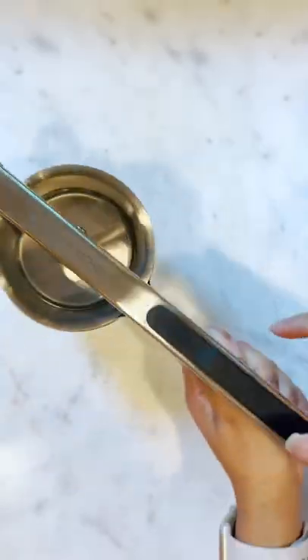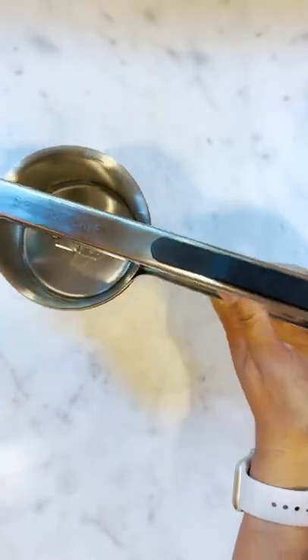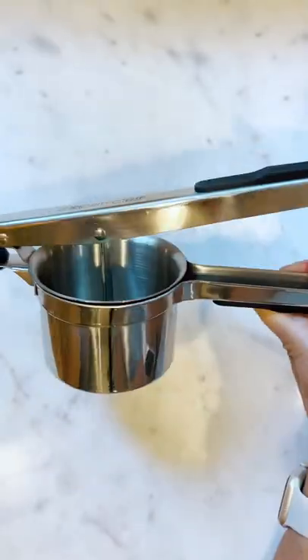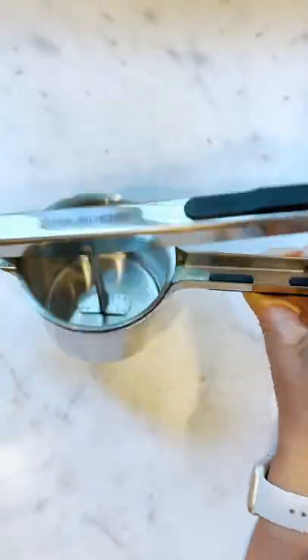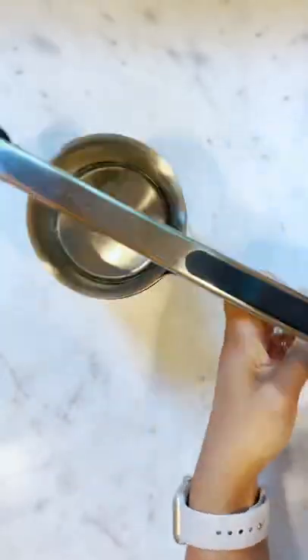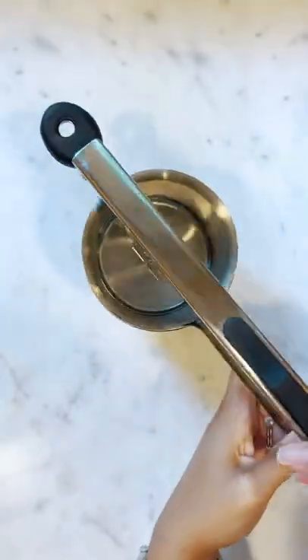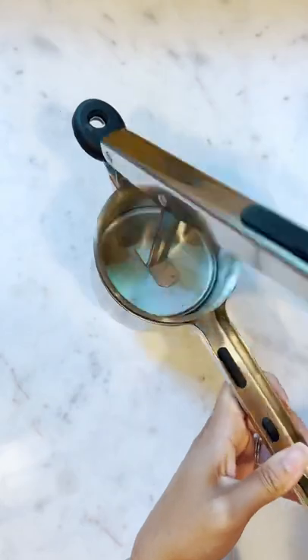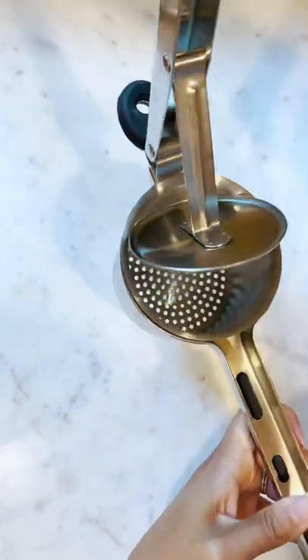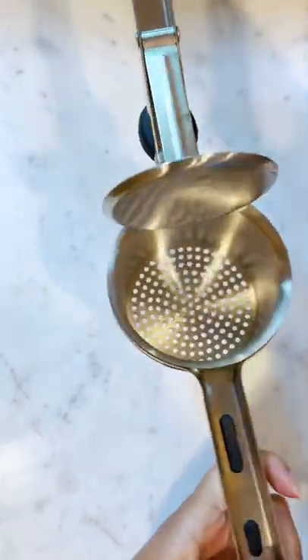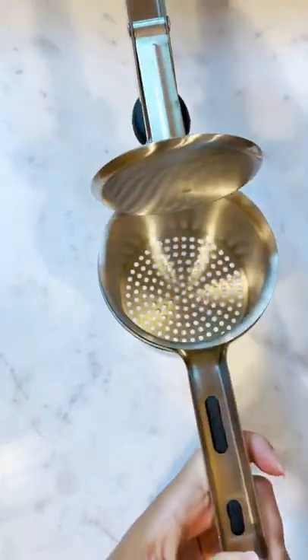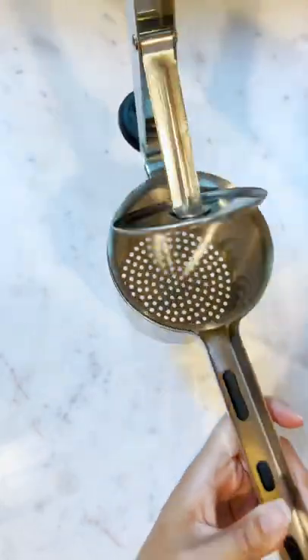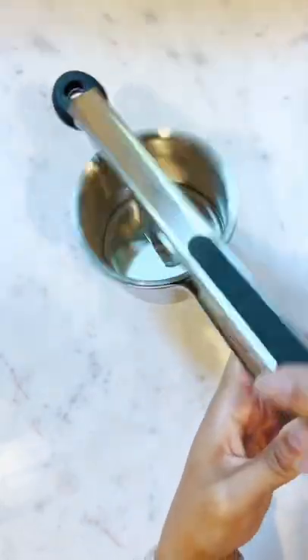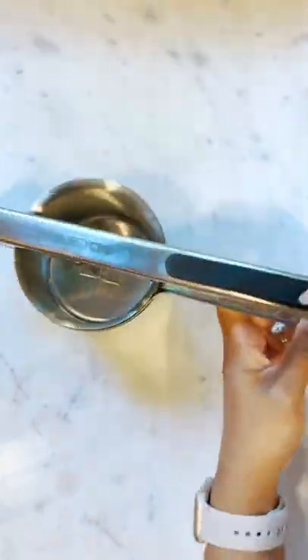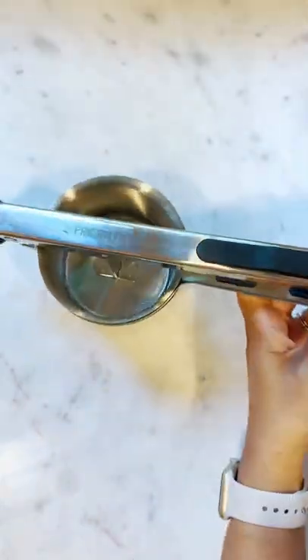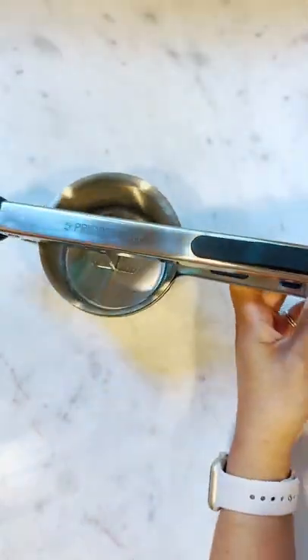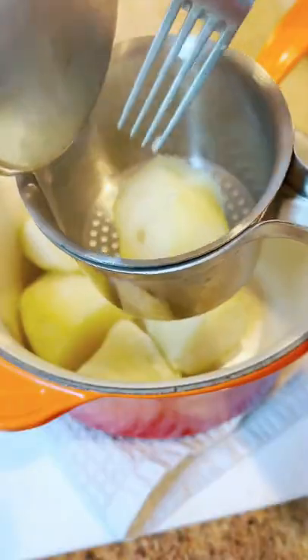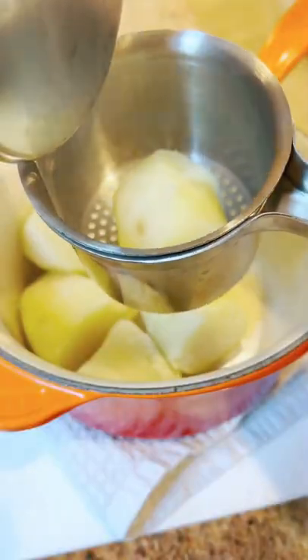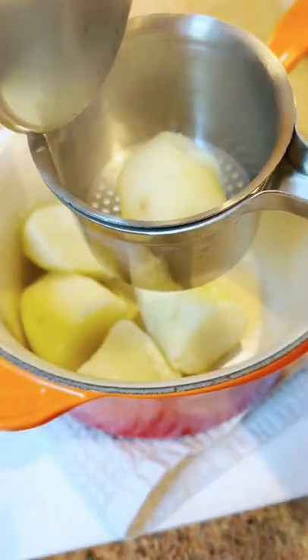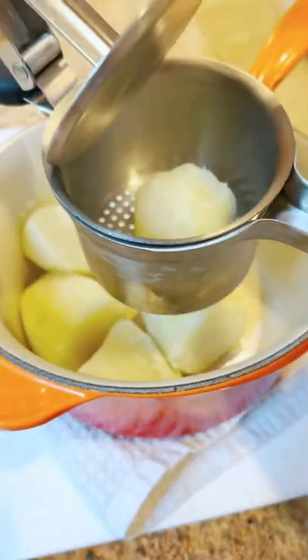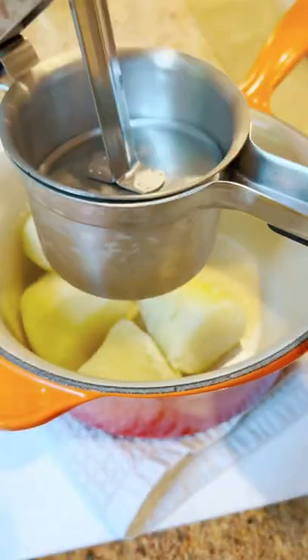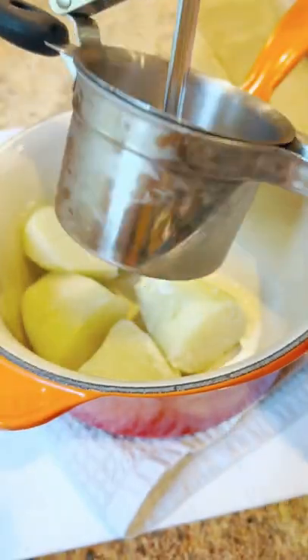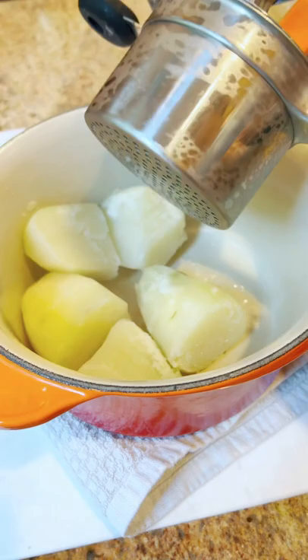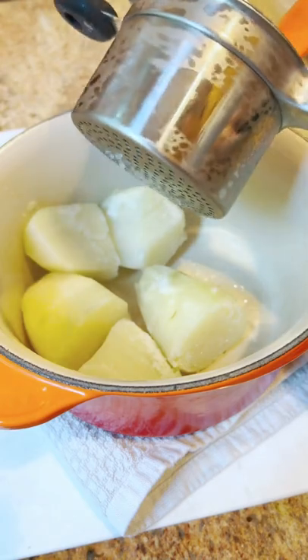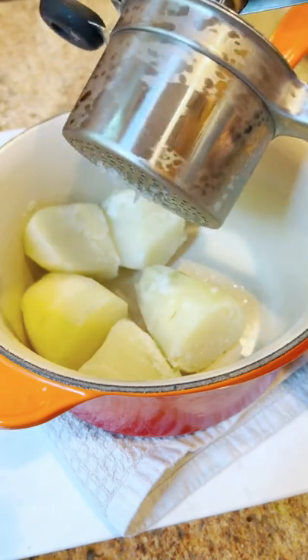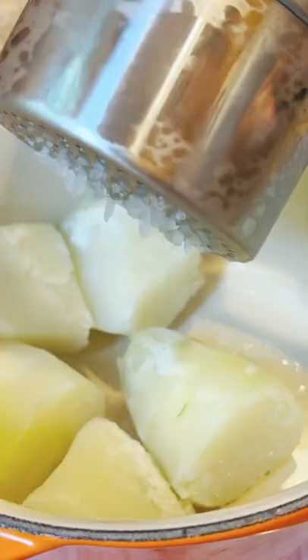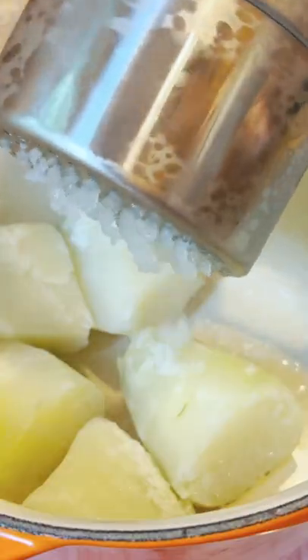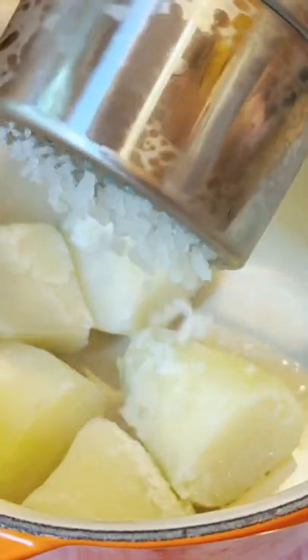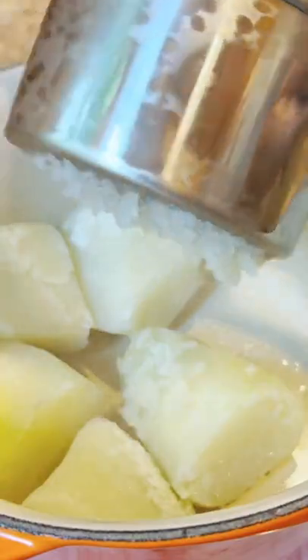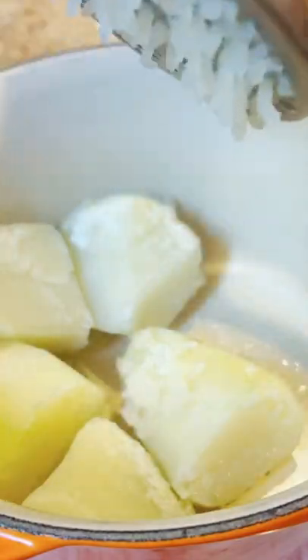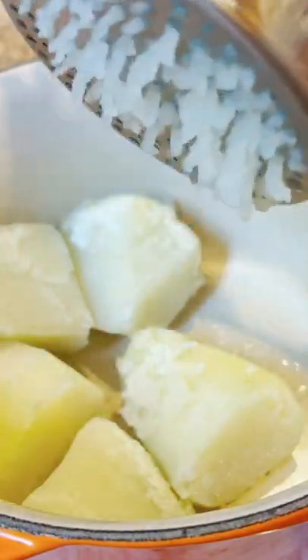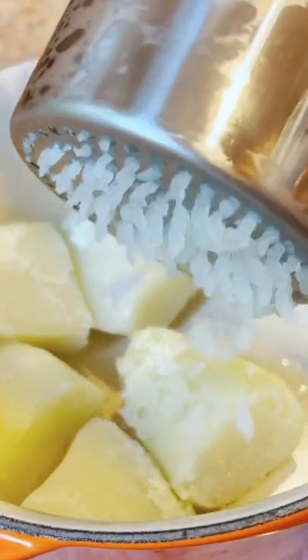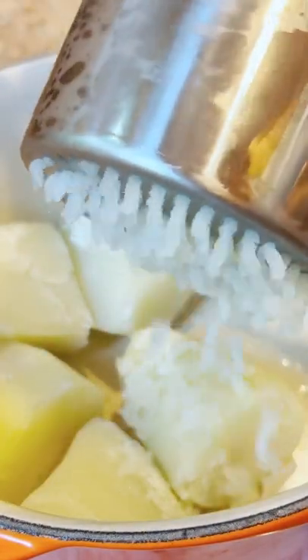I got this potato ricer from Priority Chef. Now I never used one before — I just know that it's supposed to make your life easier when it comes to mushing potatoes. And you know what? It actually was!